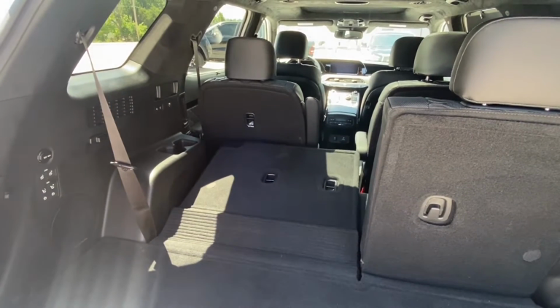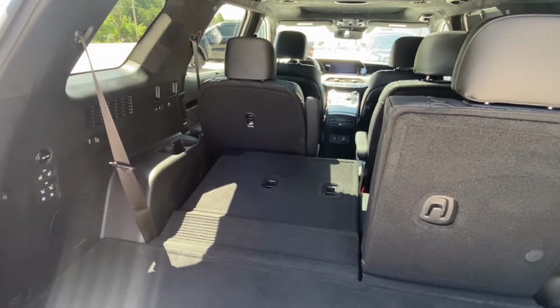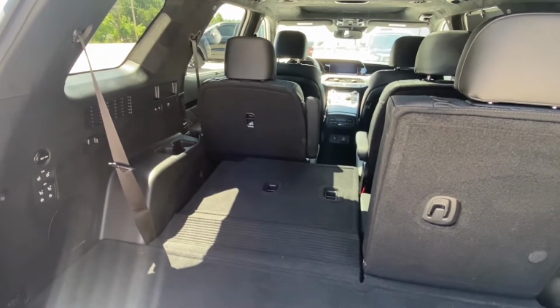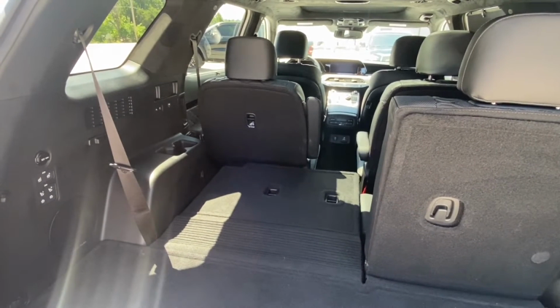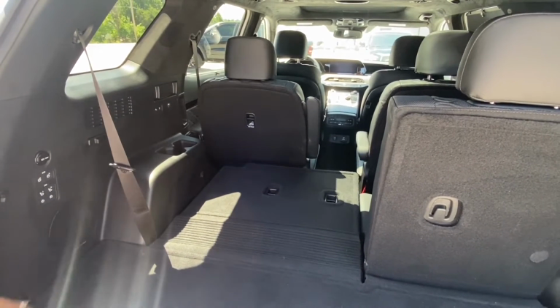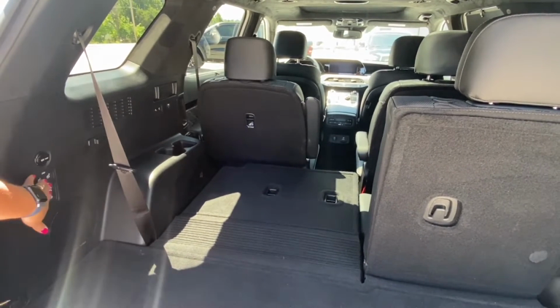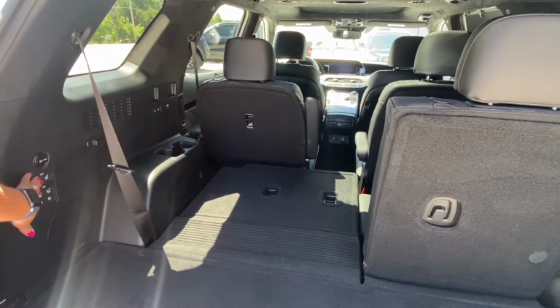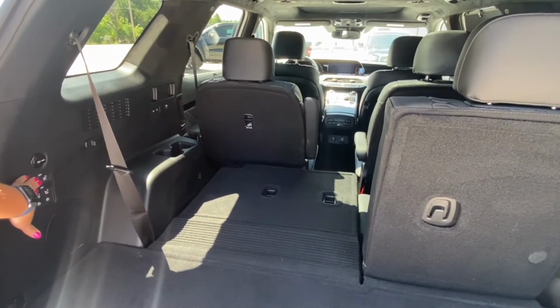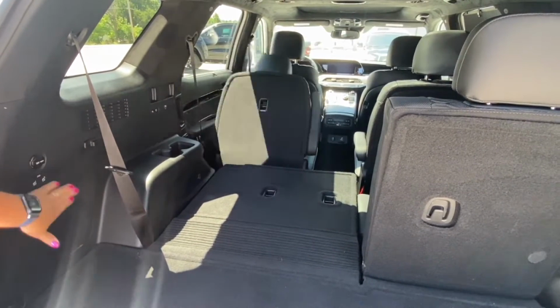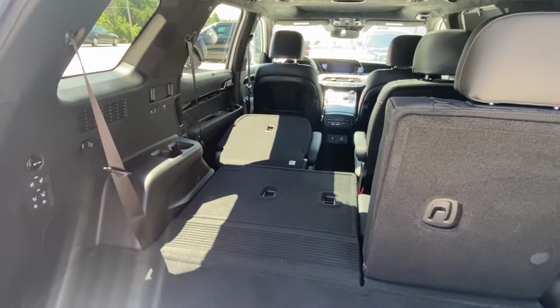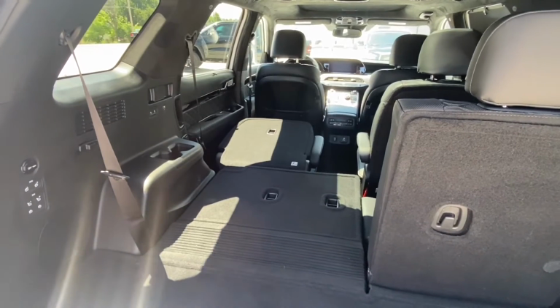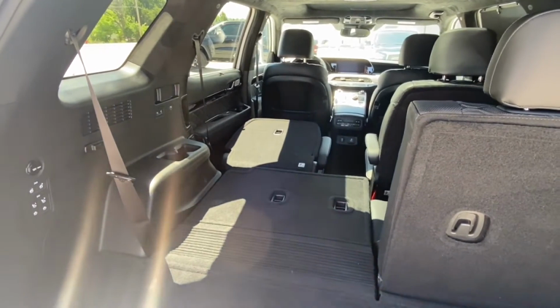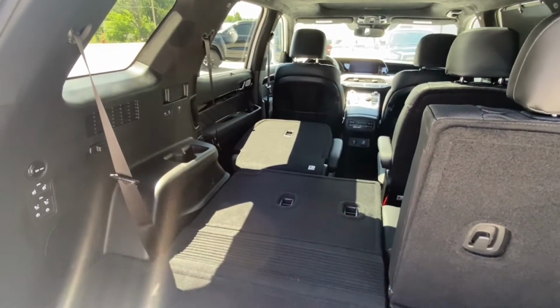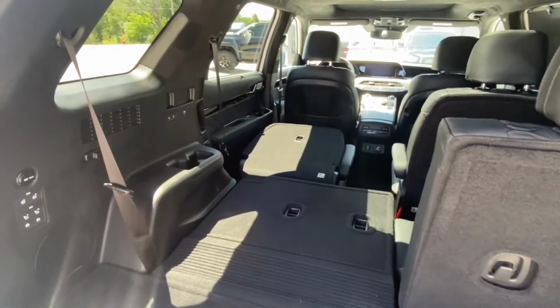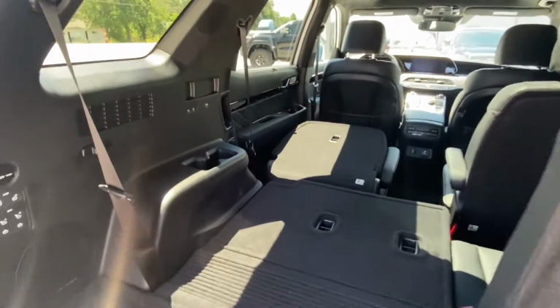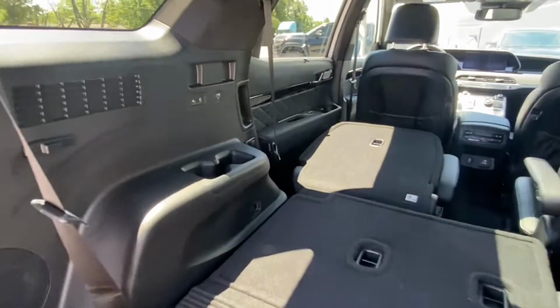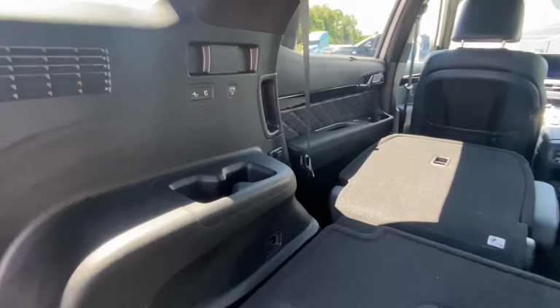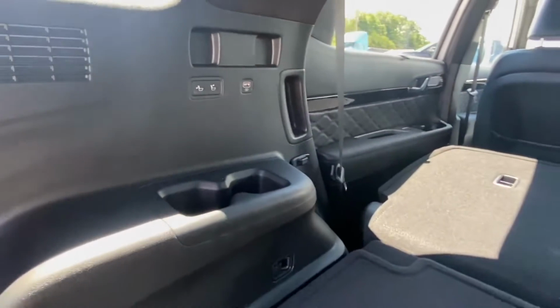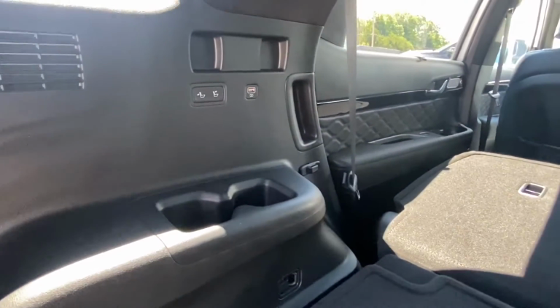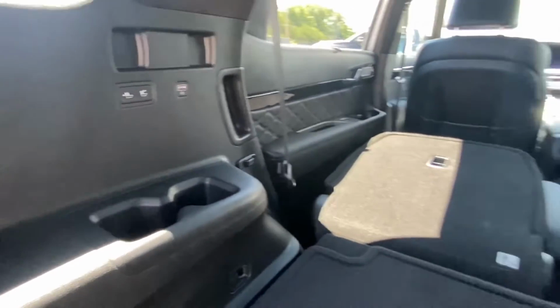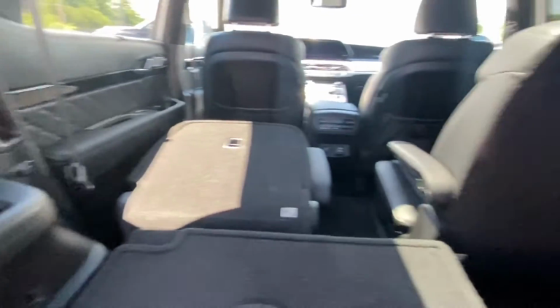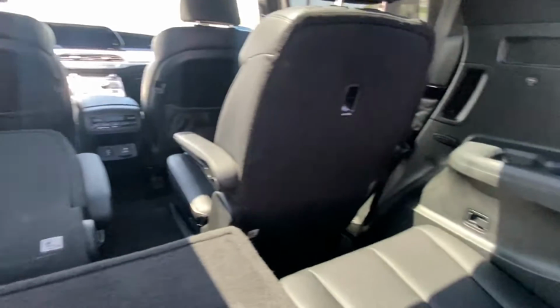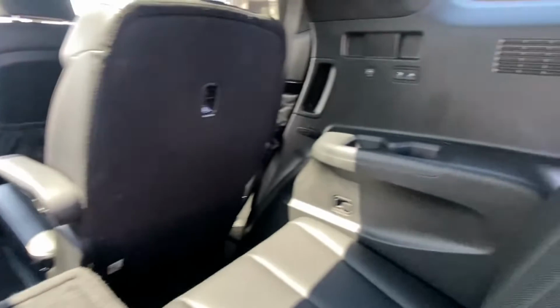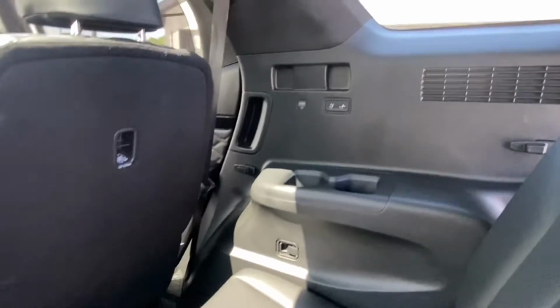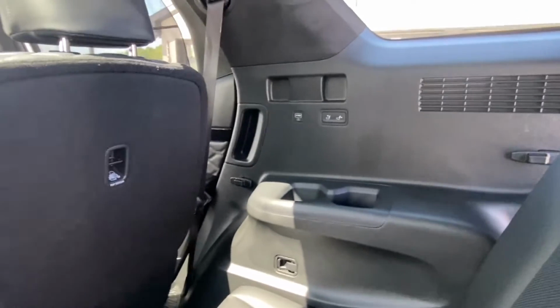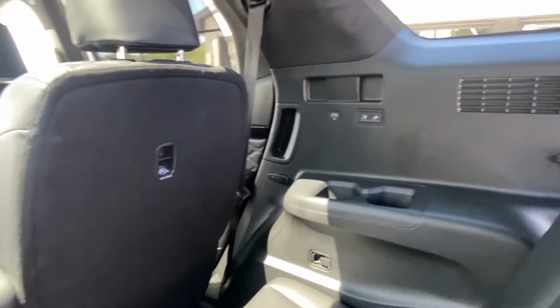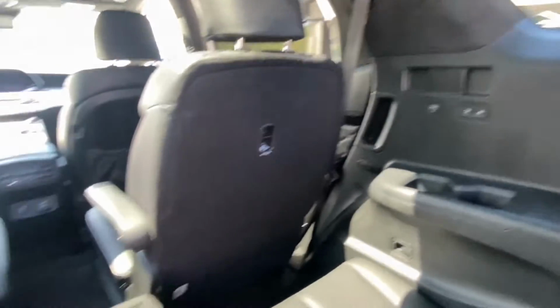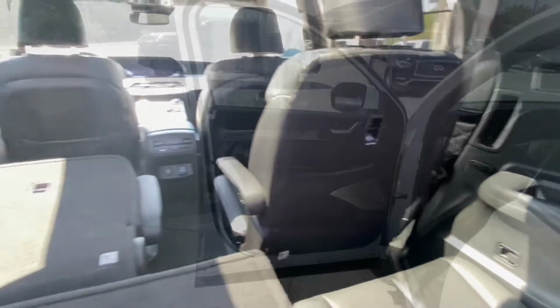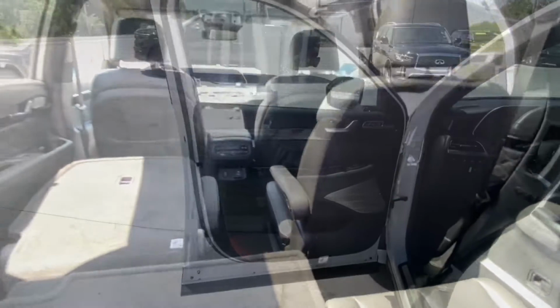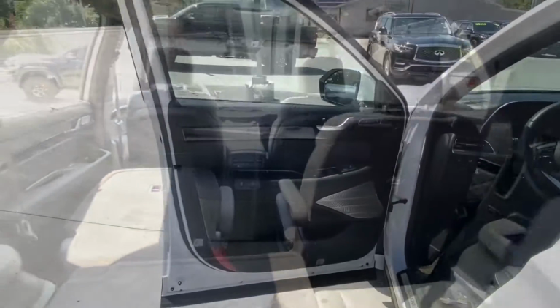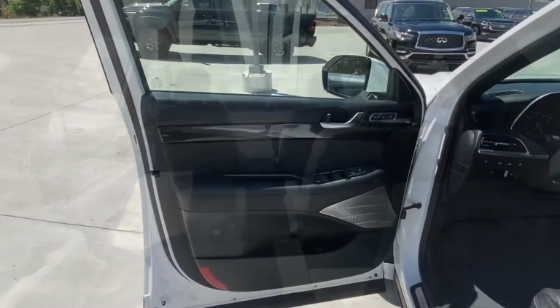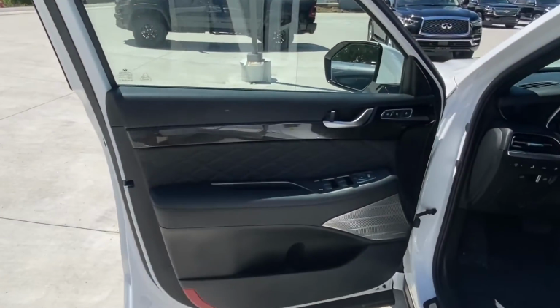One of the other great features is the second row is also just a push of a button away from laying flat. Moving forward and looking around the back seats, we do have USB plugins for all of the devices, as well as controls to be able to recline the seats.